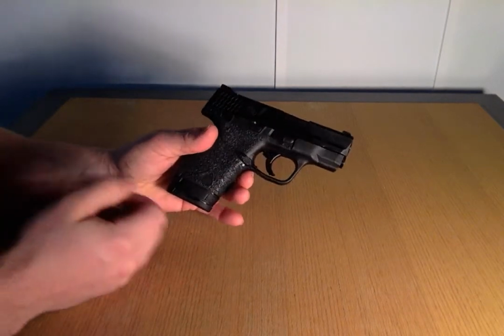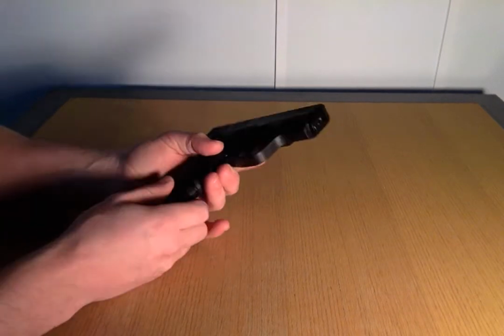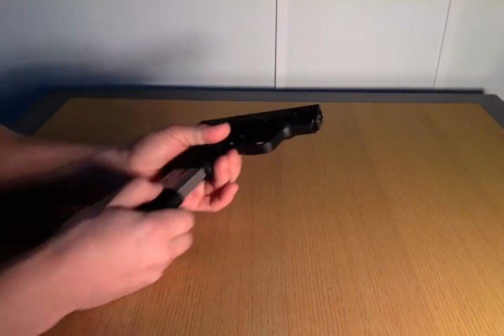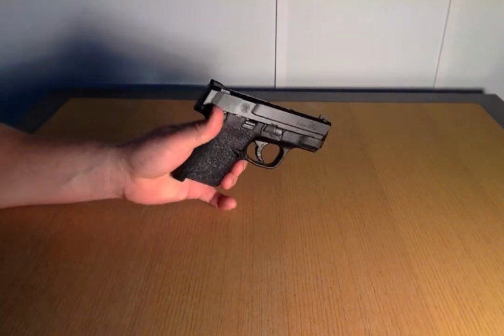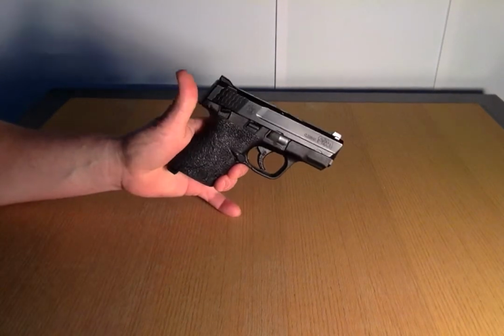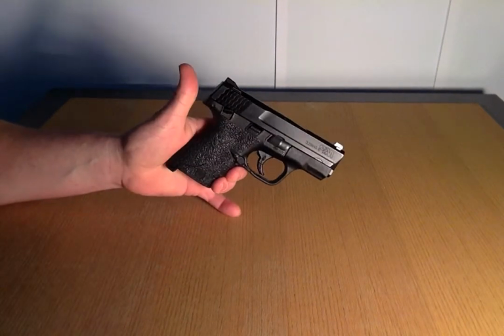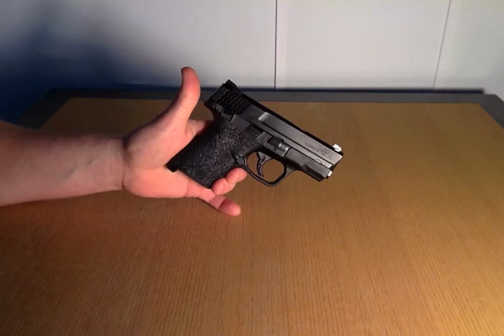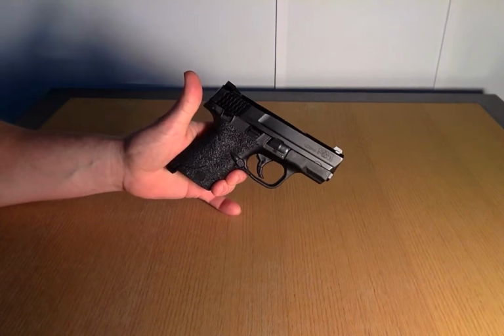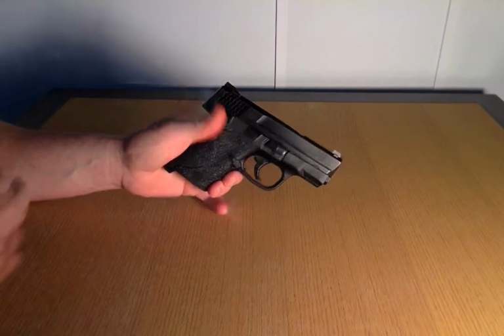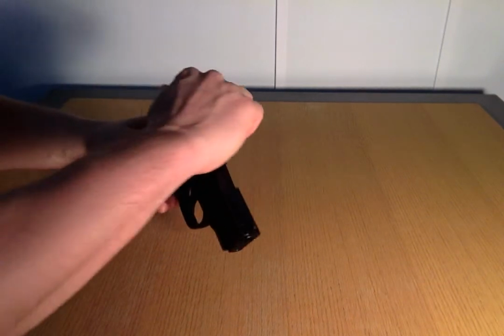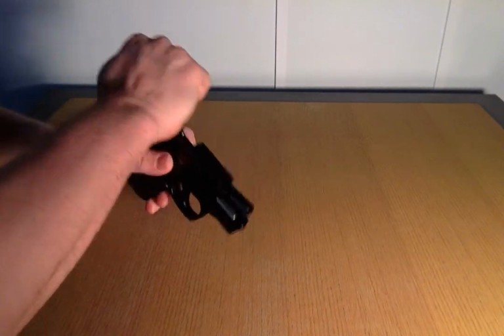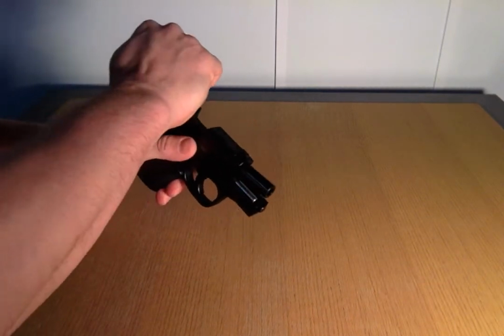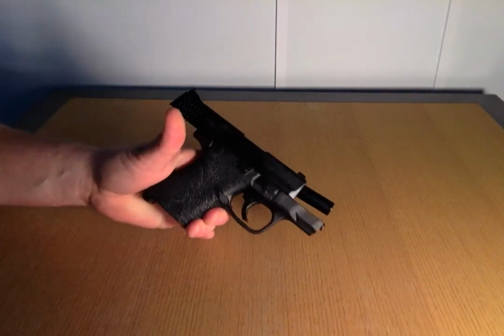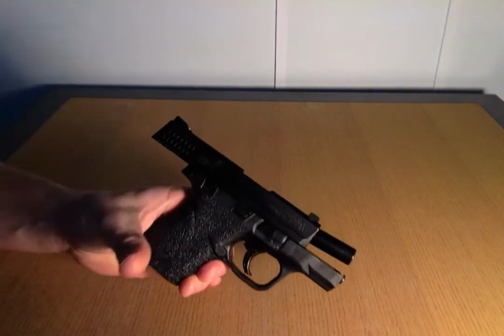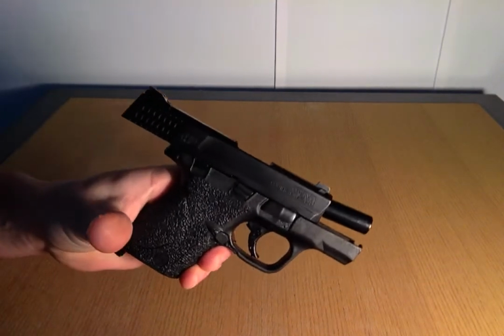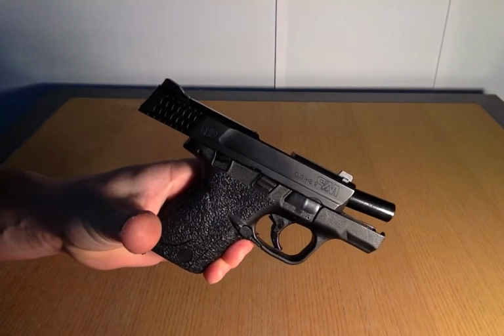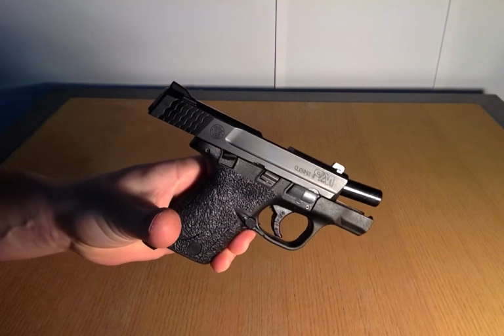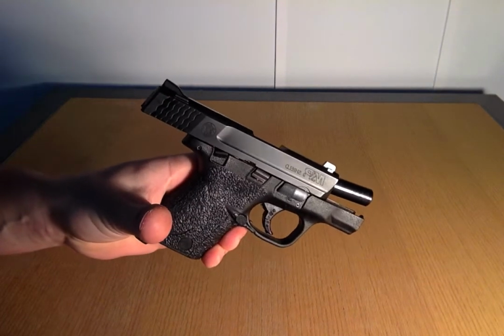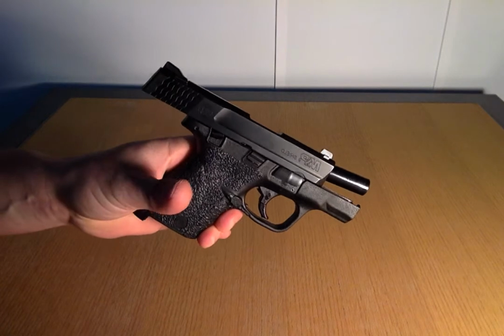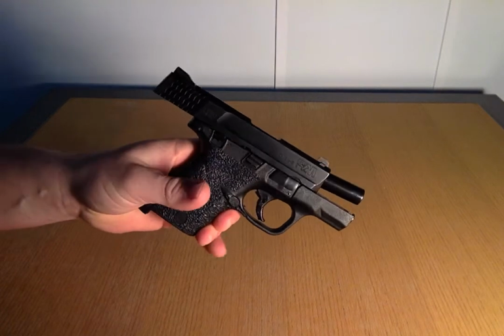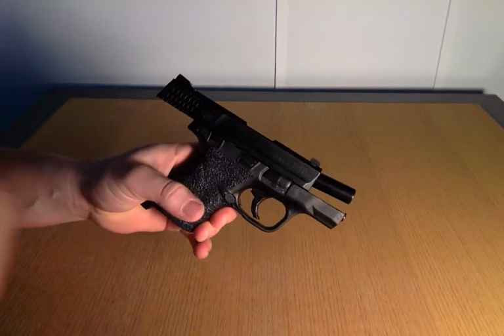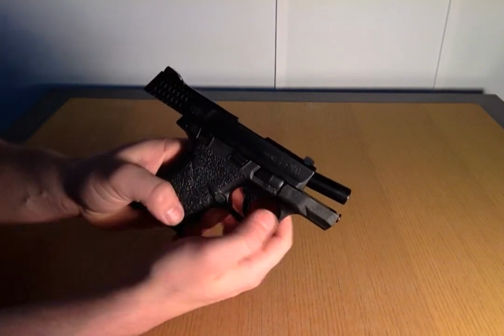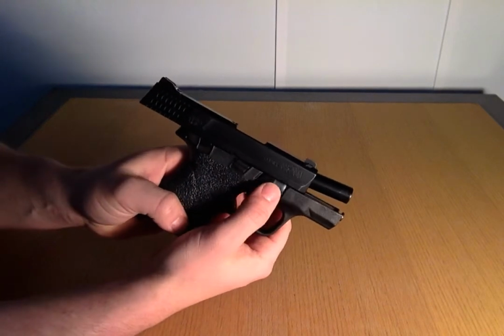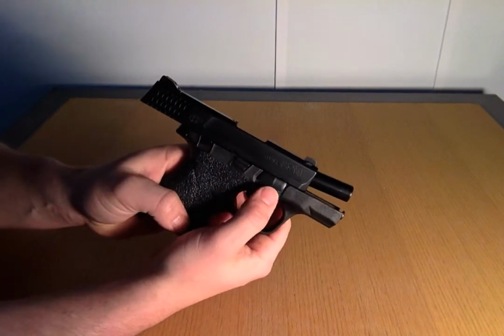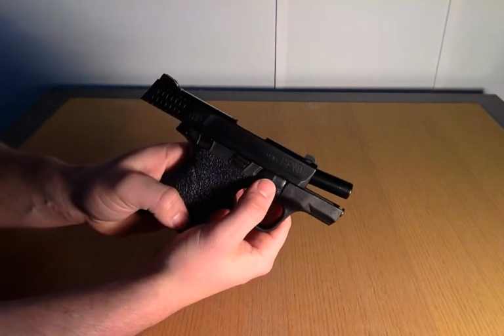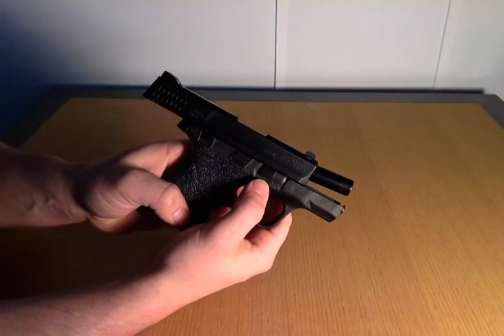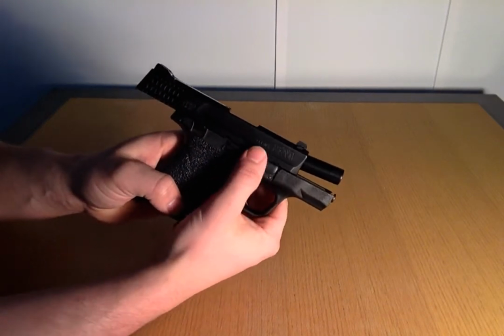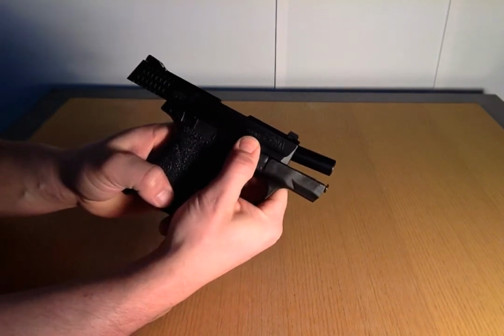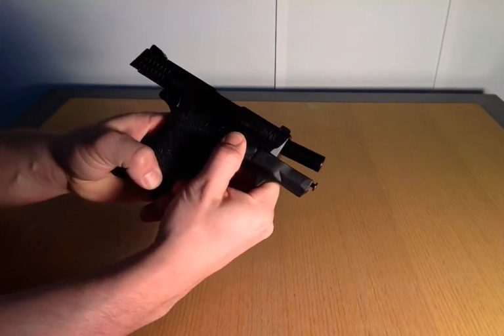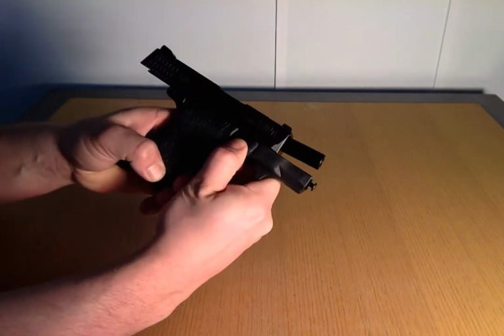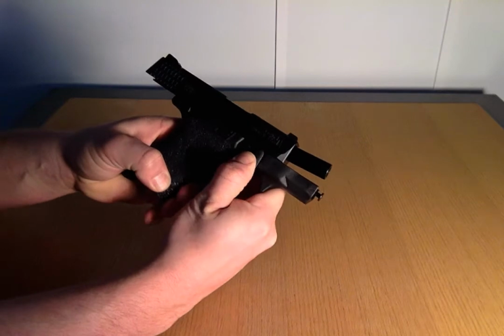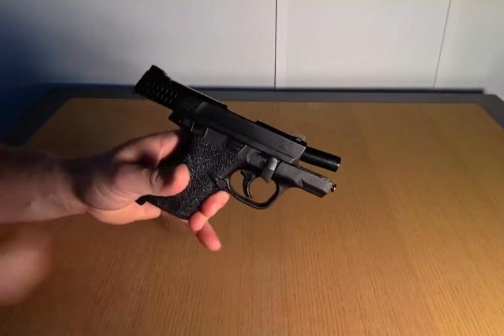First you want to take out the magazine, and then what you want to do is pull your slide back. Once the slide is pulled back, you want to take this tab right here and push it down just like that.